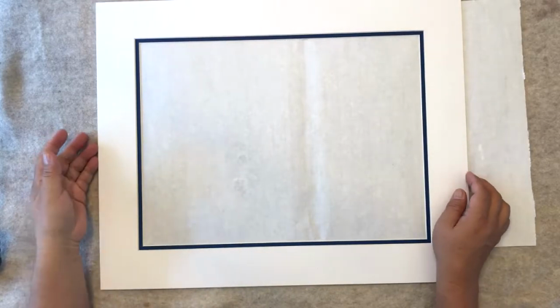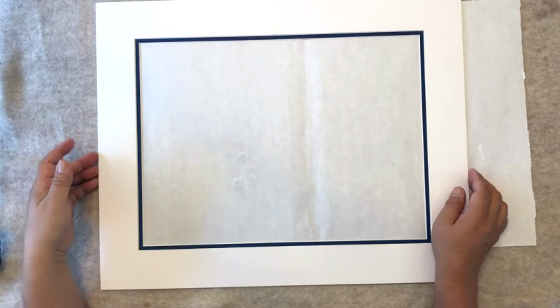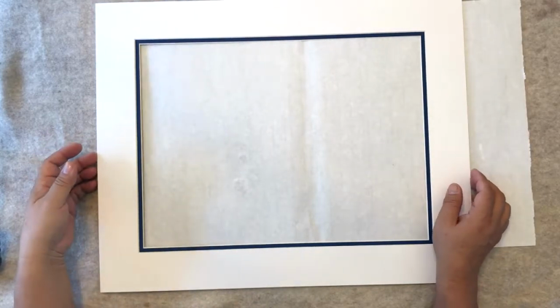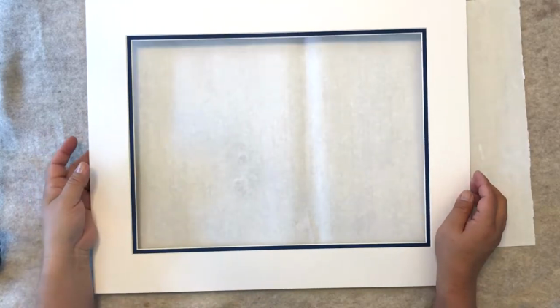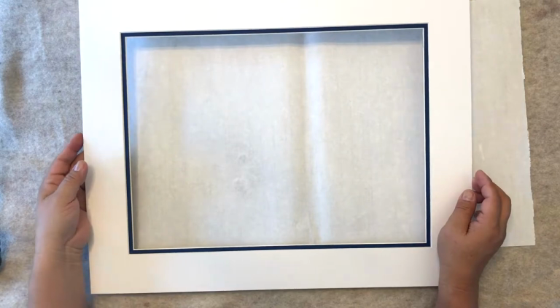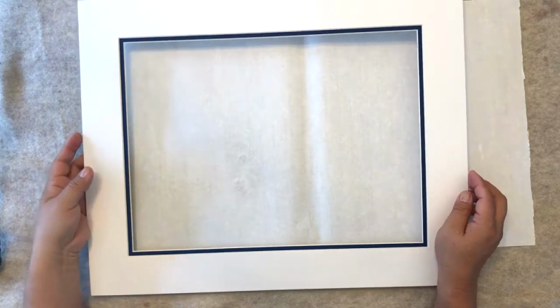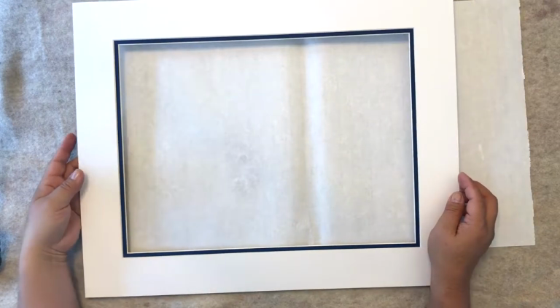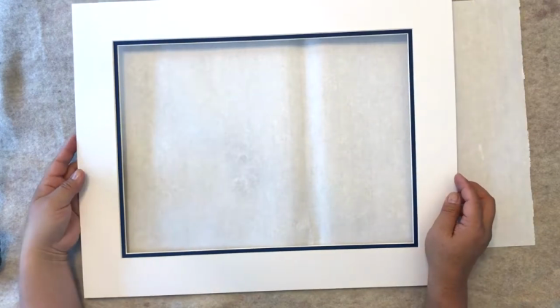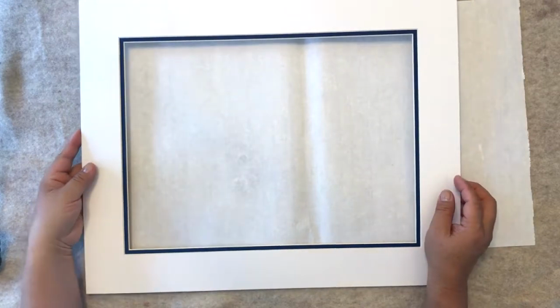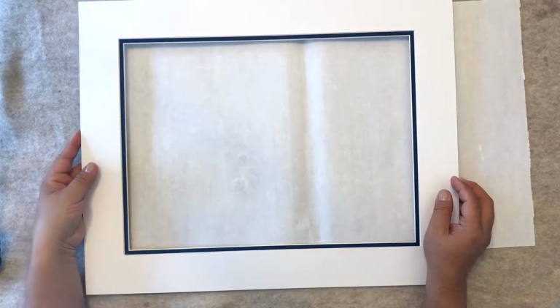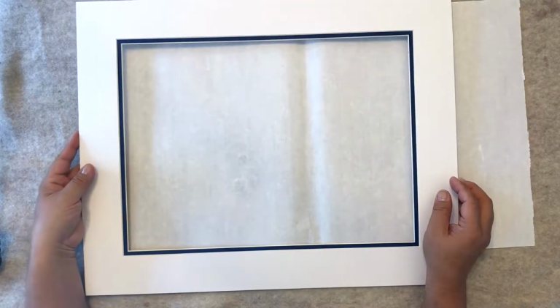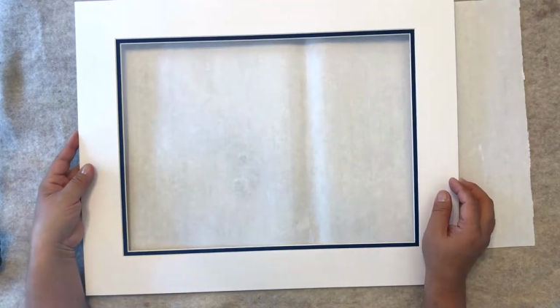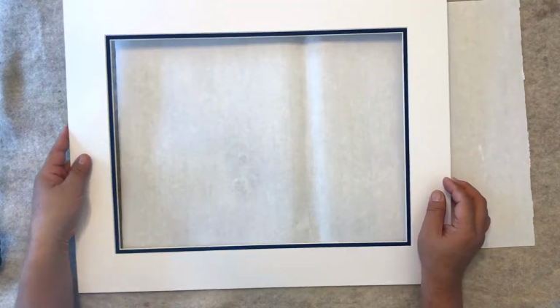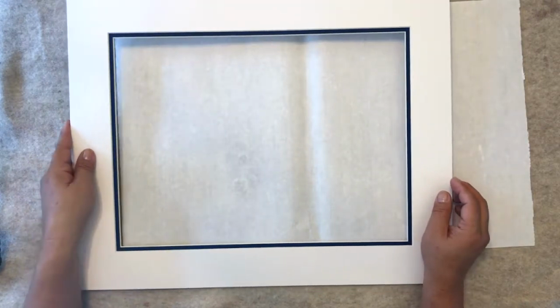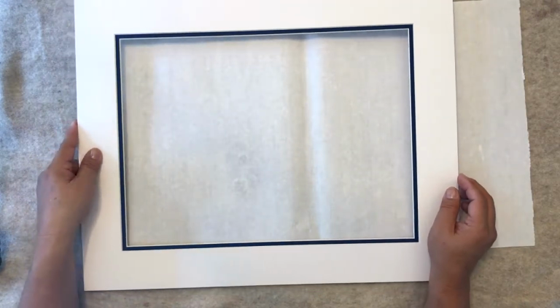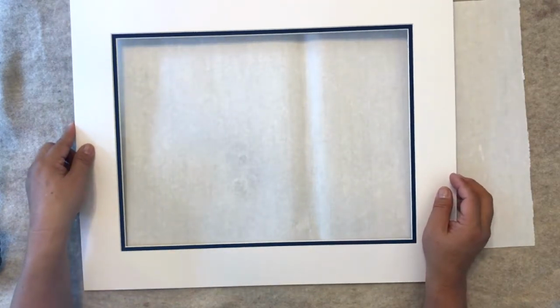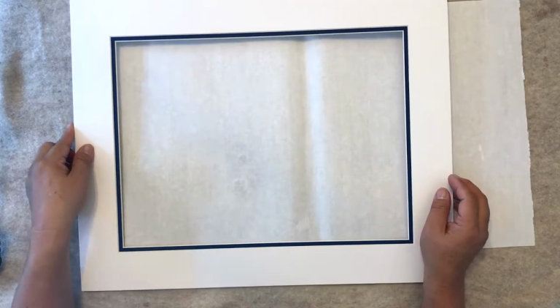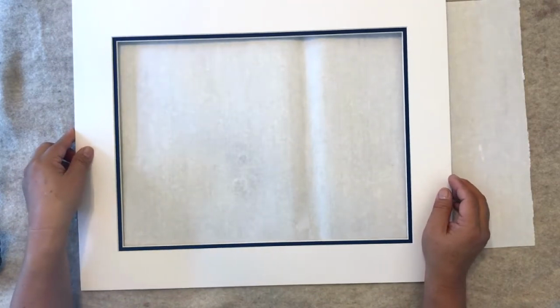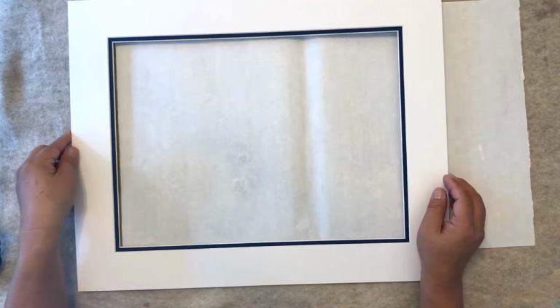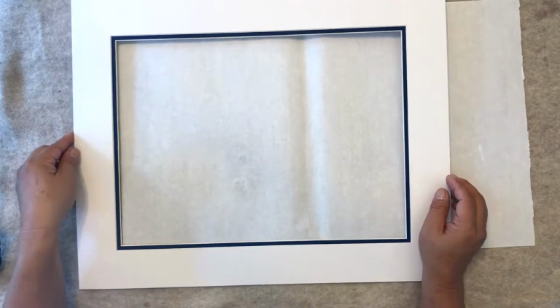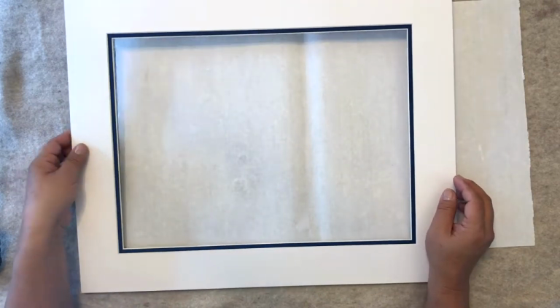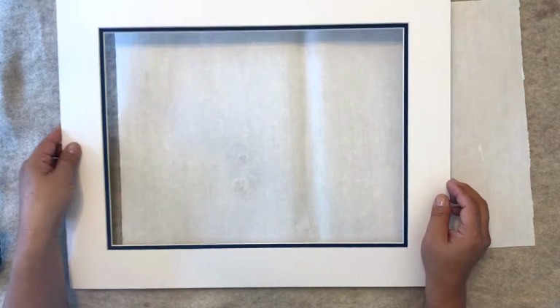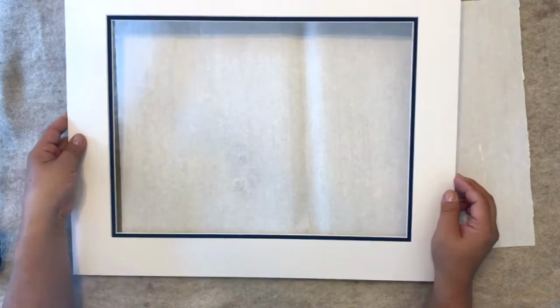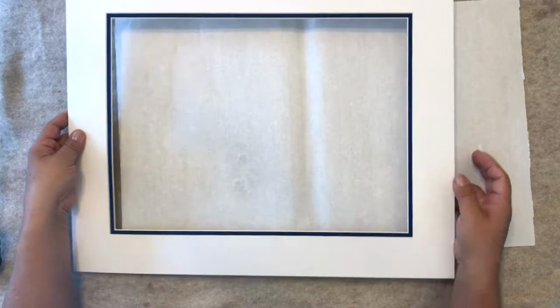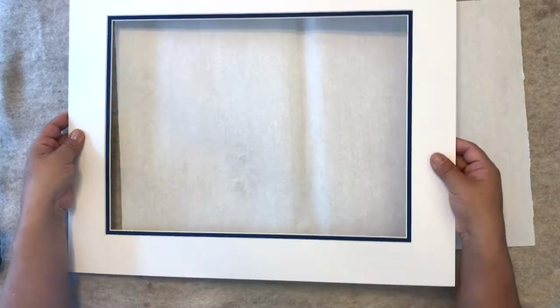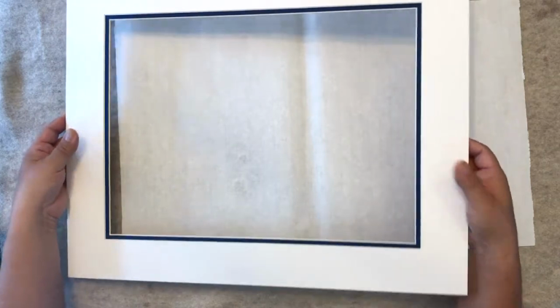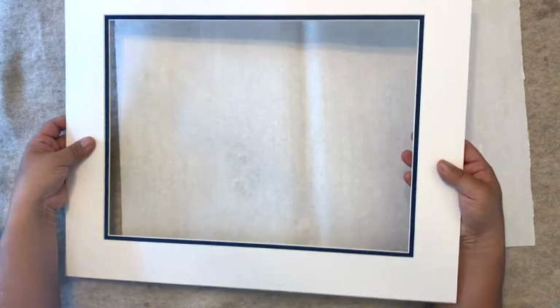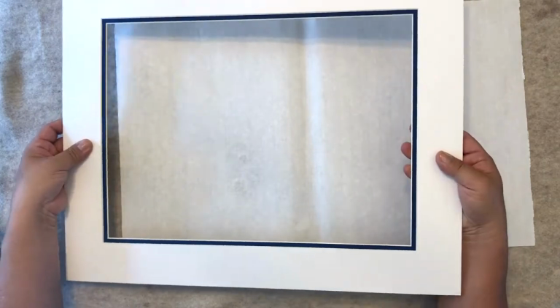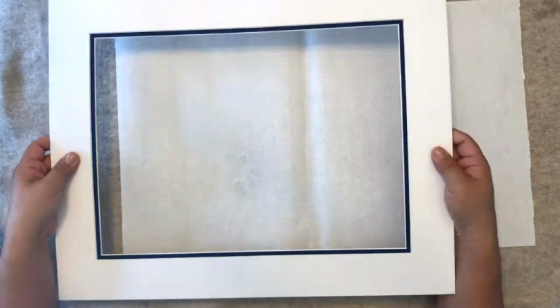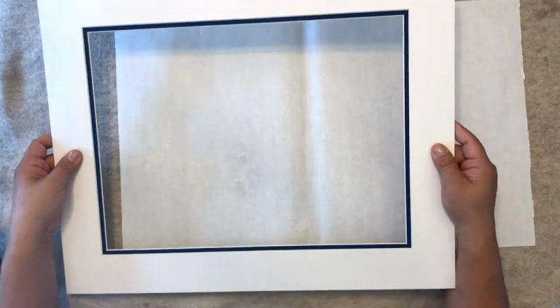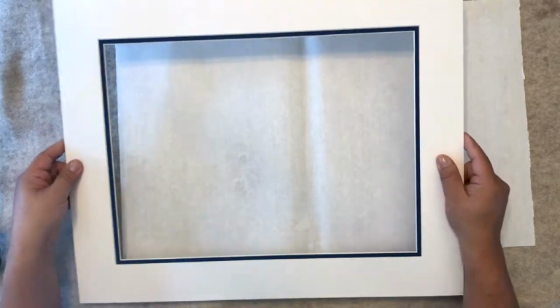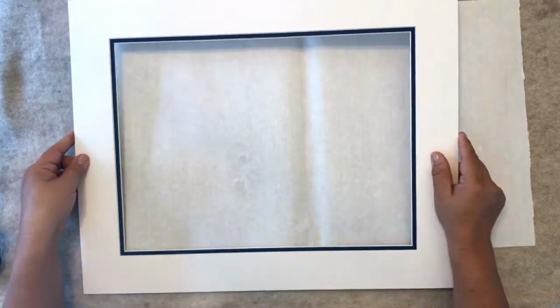I'm going to teach you how to cut your rice paper. There are many different ways of doing it, but this is one way. Here's a pre-cut mat.